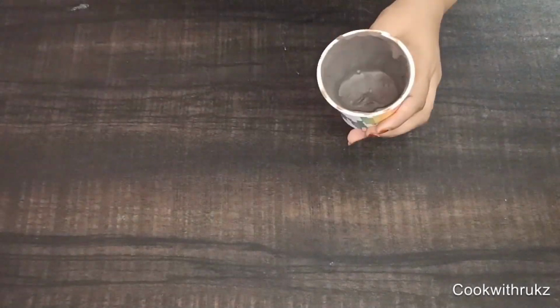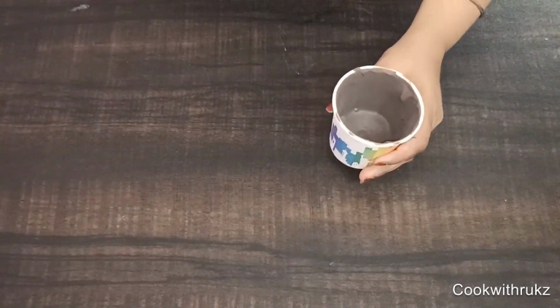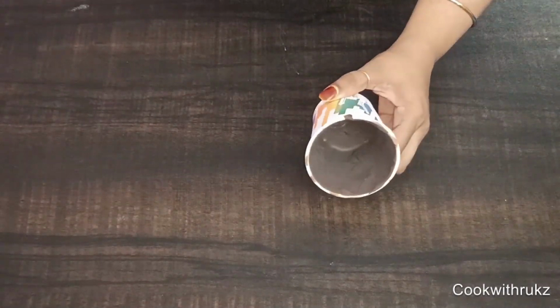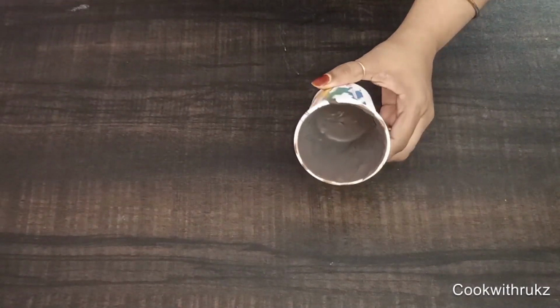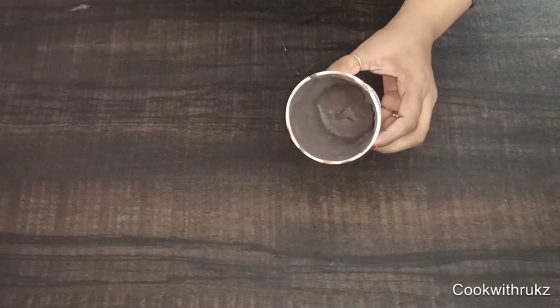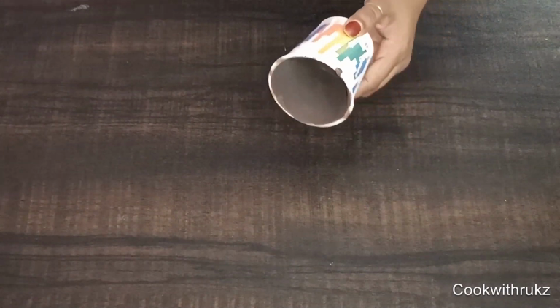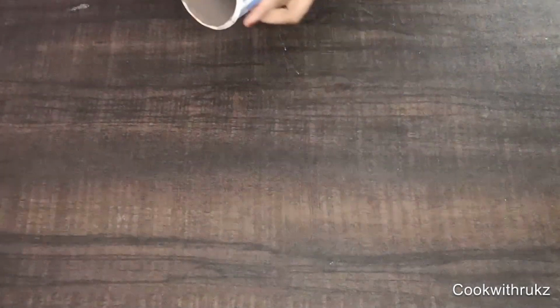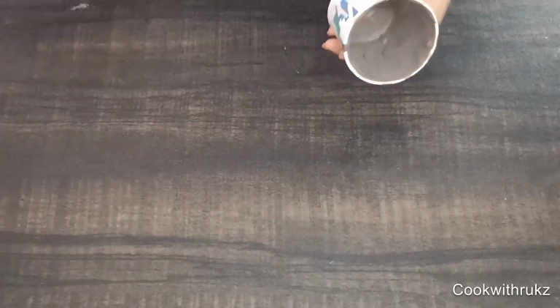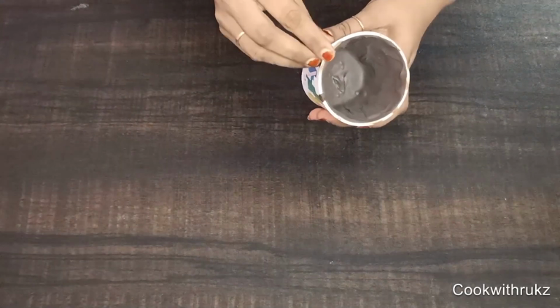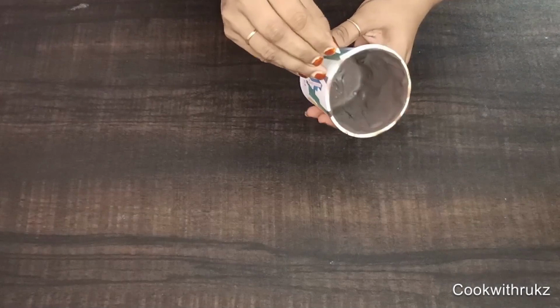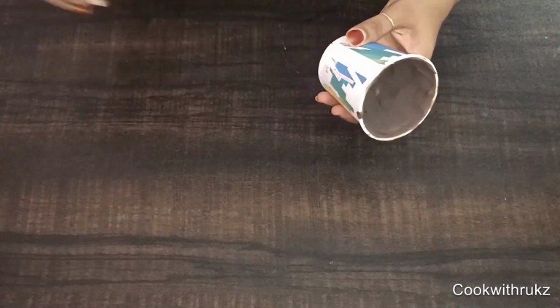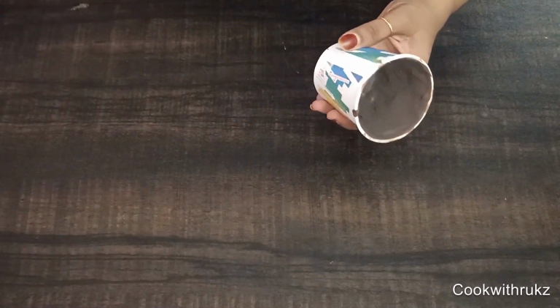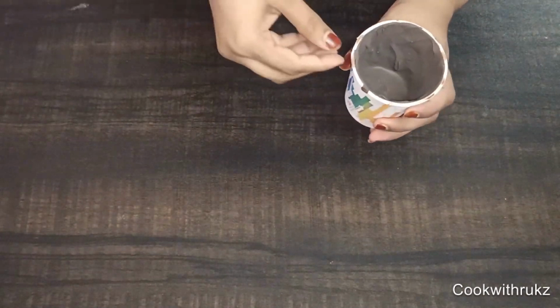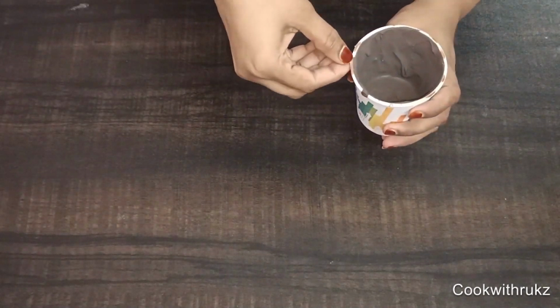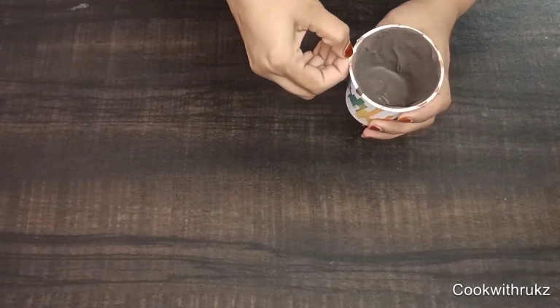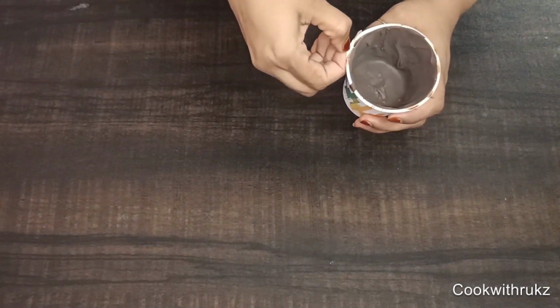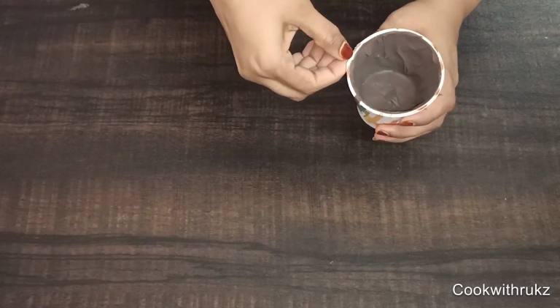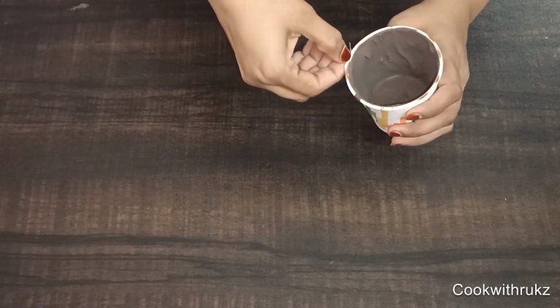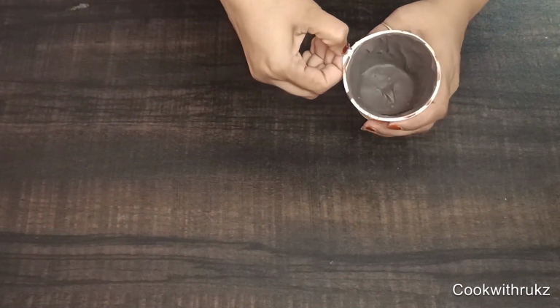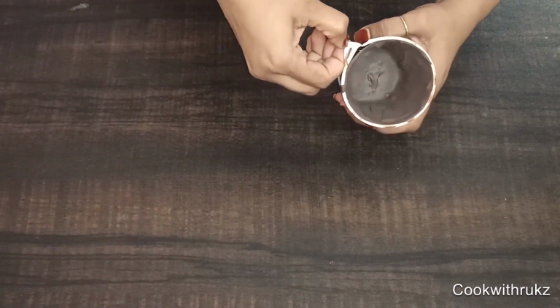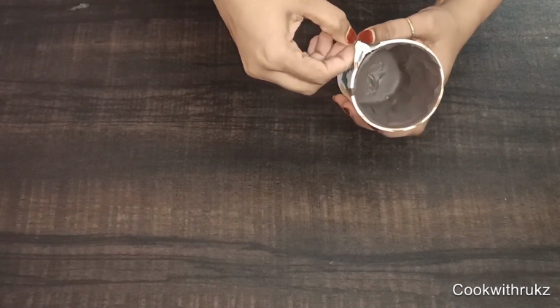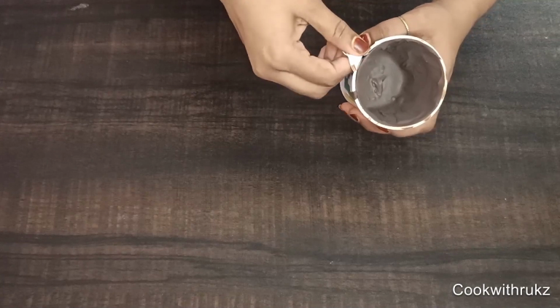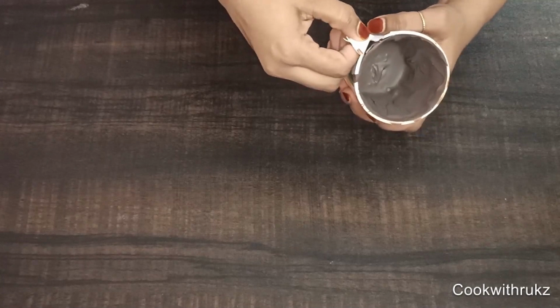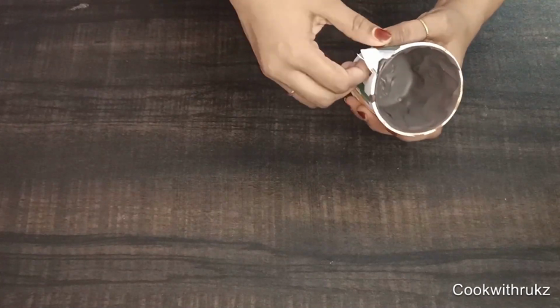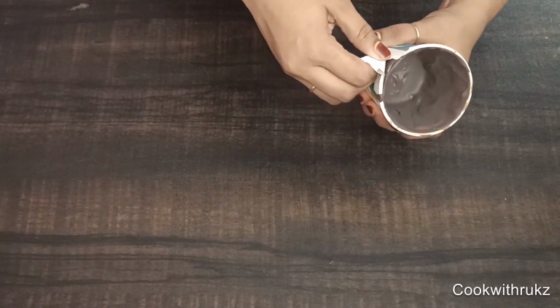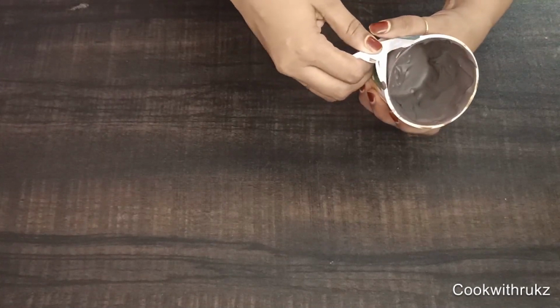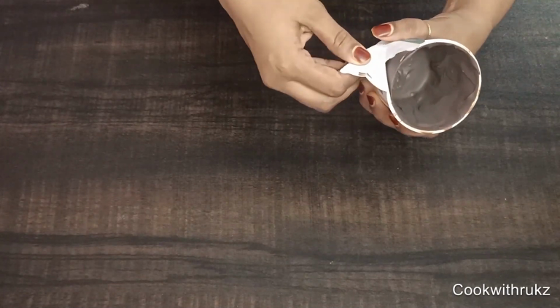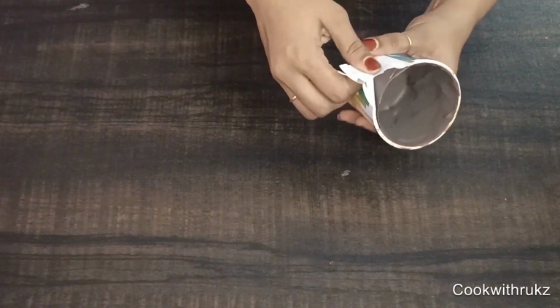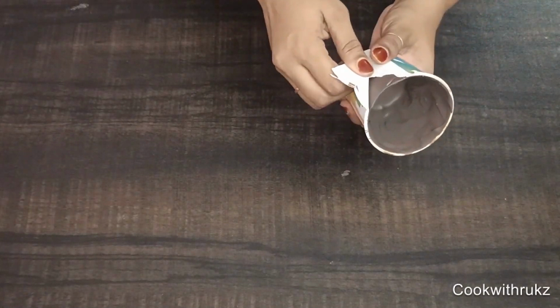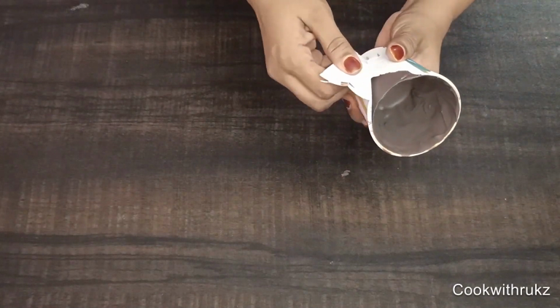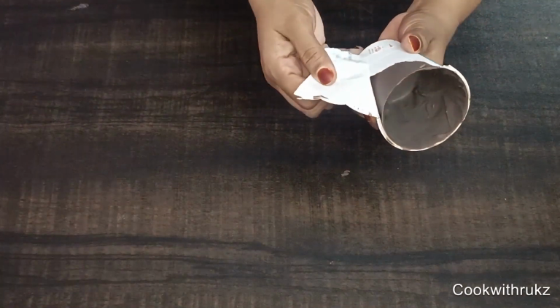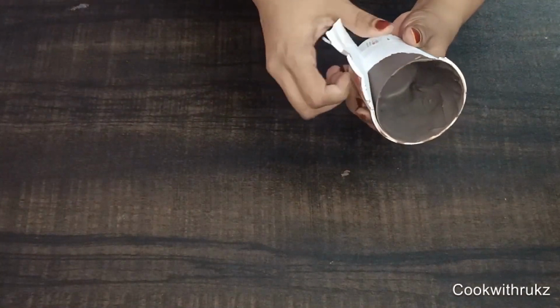After 7 to 8 minutes, the chocolate will look like this. Now demold it. We will do it carefully with our hands. Demold it — the chocolate will easily come out.